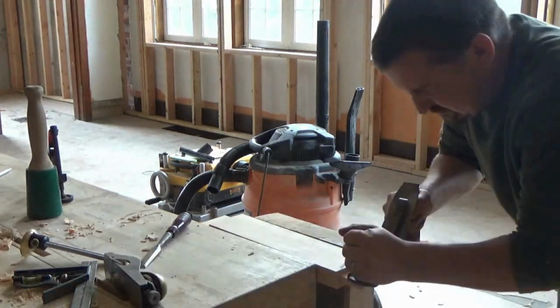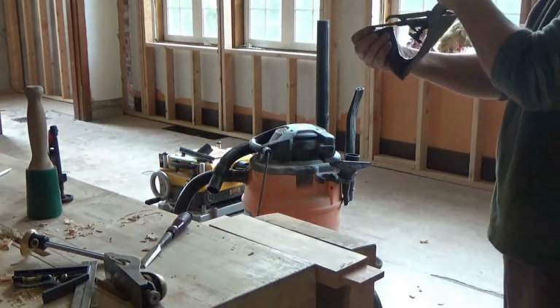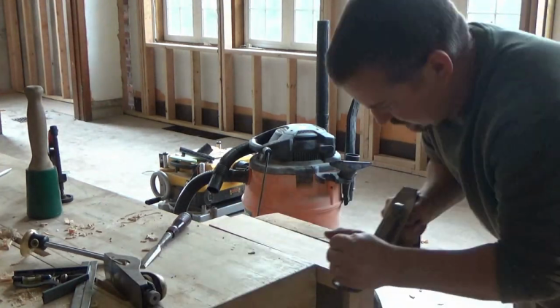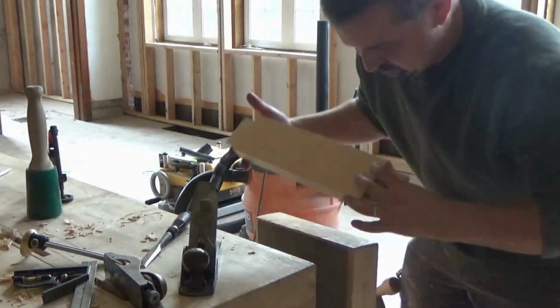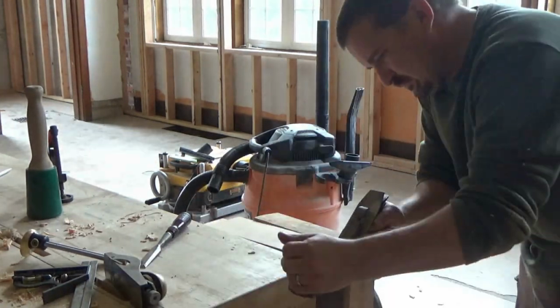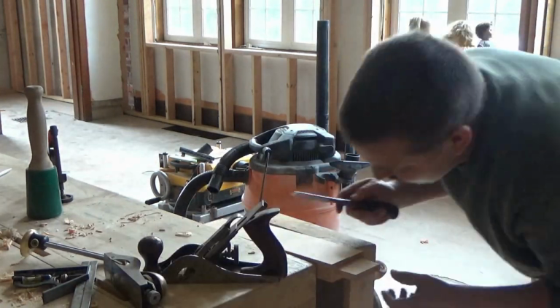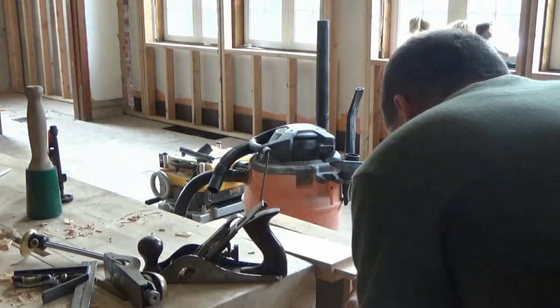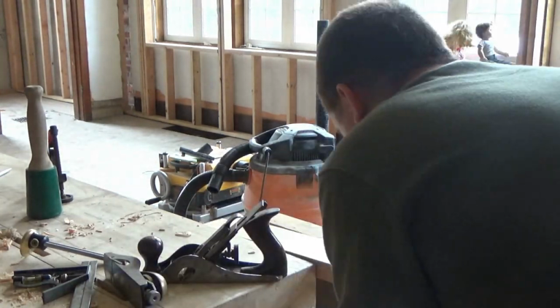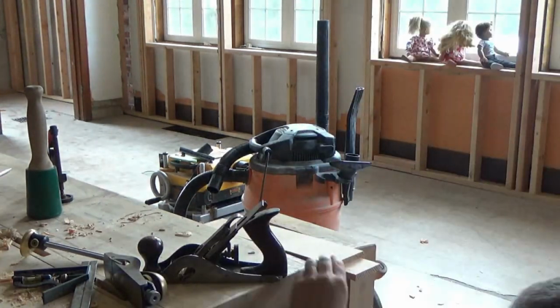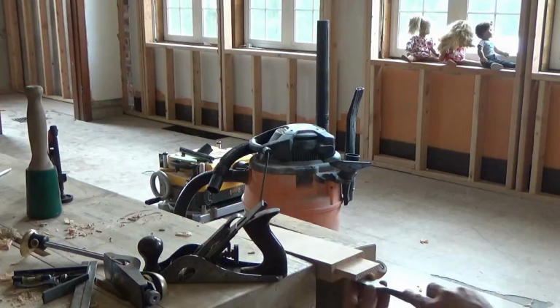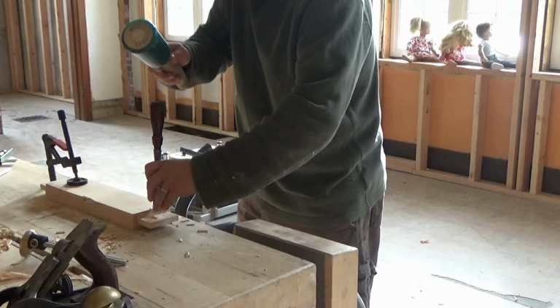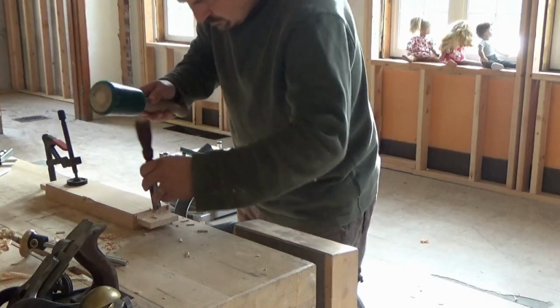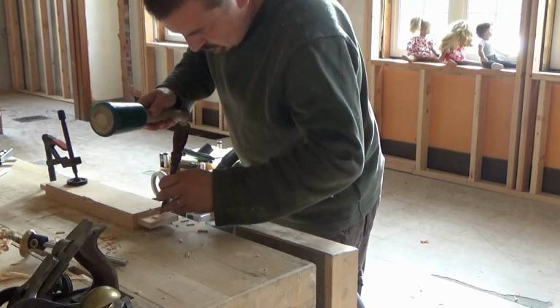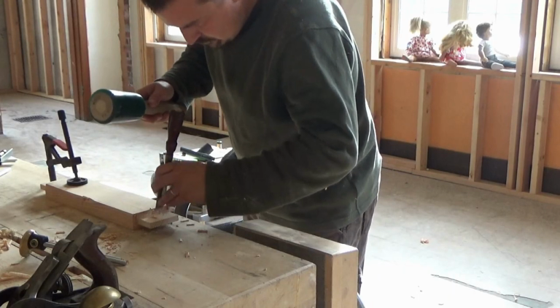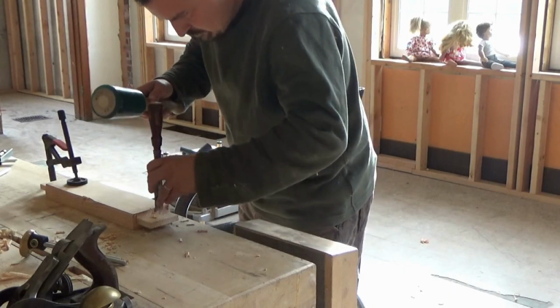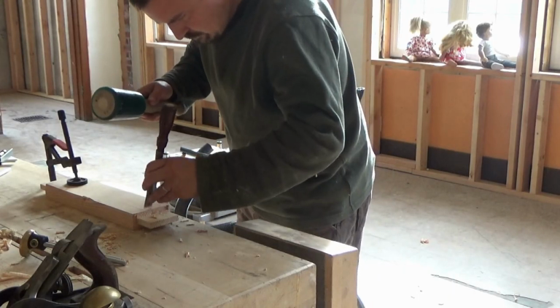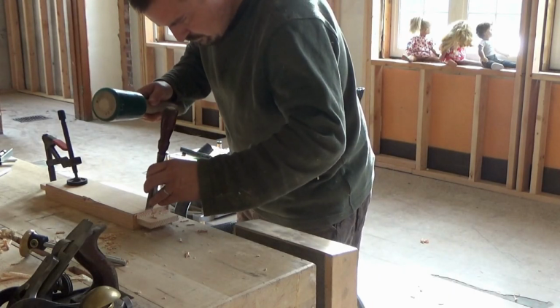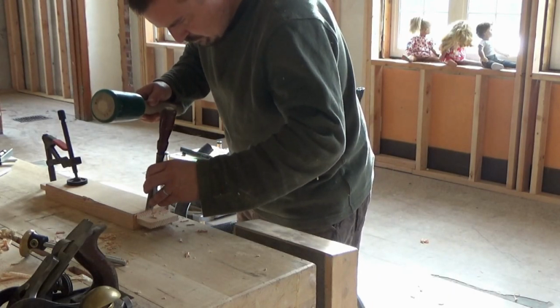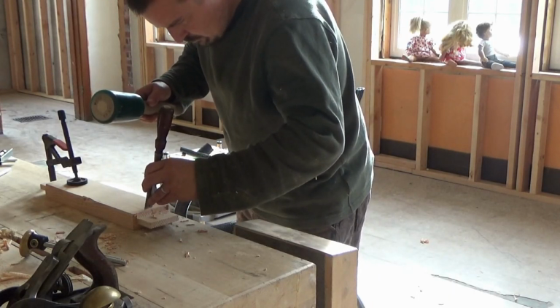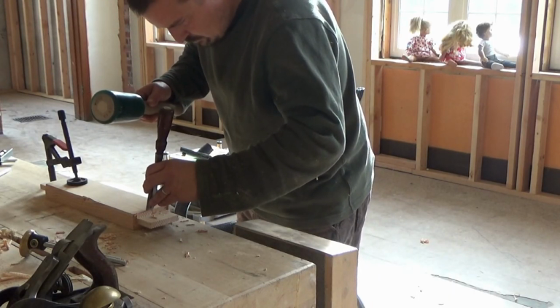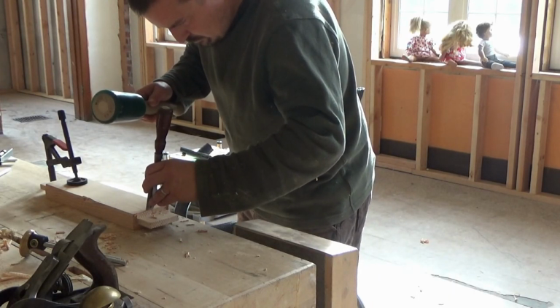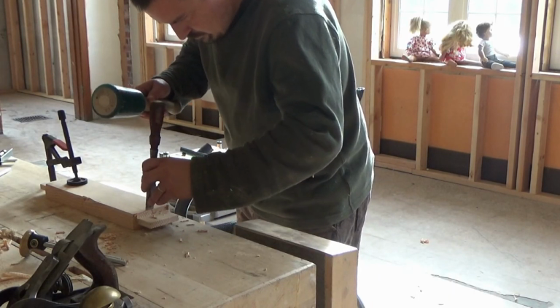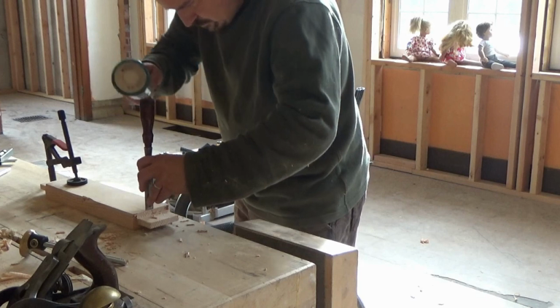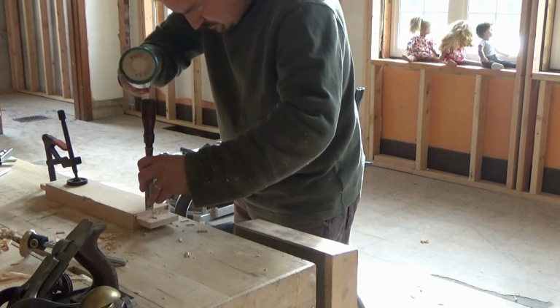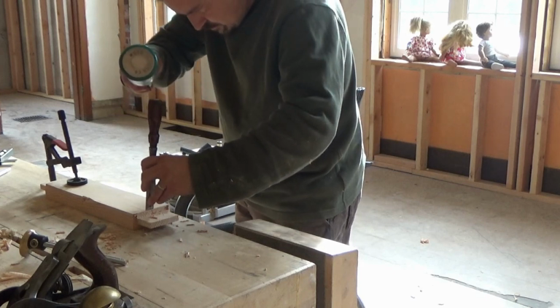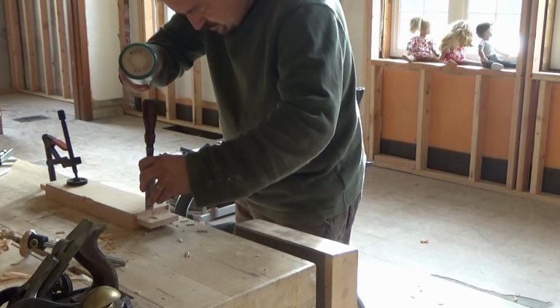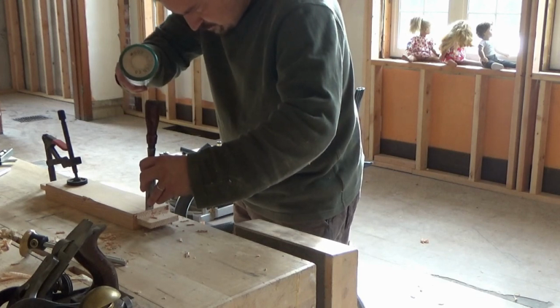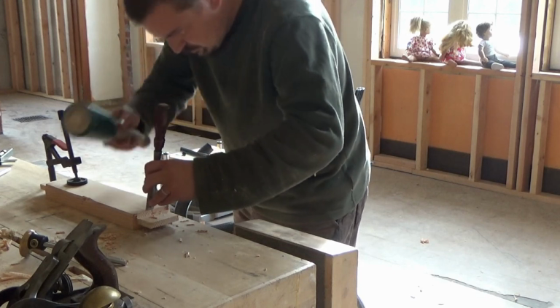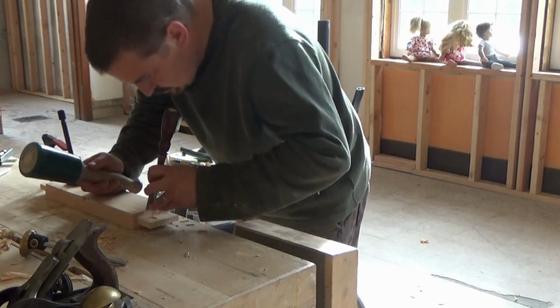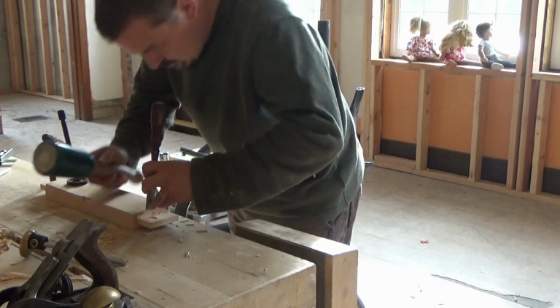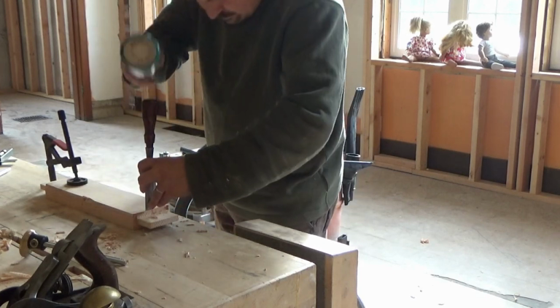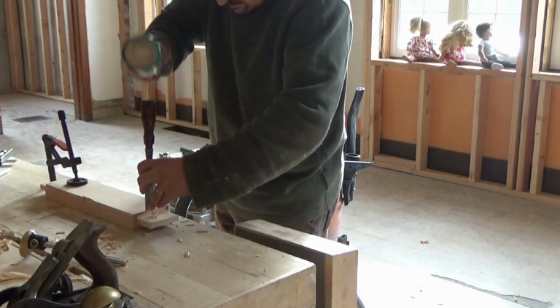For most of the tool work on this, I'm using a Lee Nielsen rabbeting block plane and I'm using an old — probably 1940s — Stanley Carriage Makers rabbeting plane.